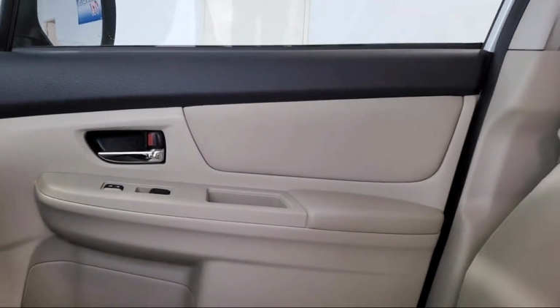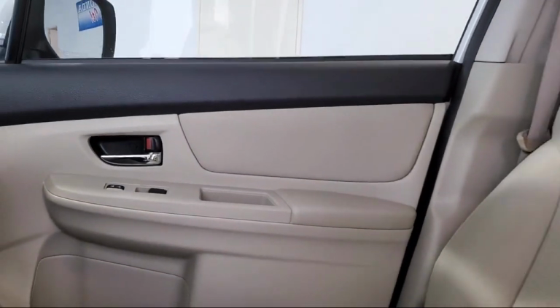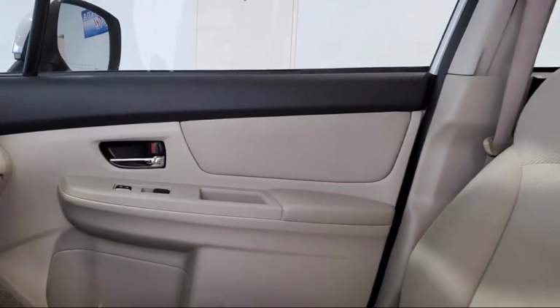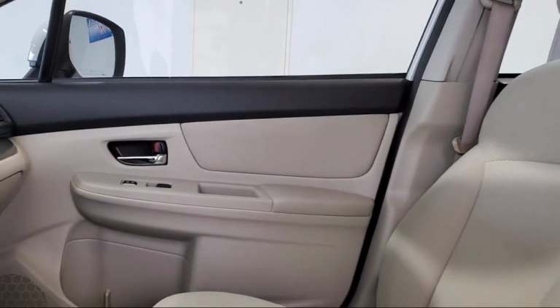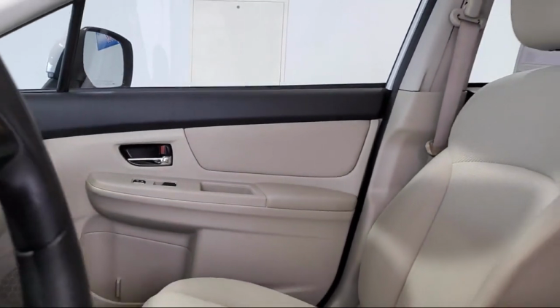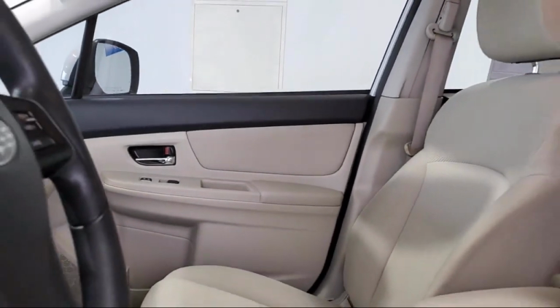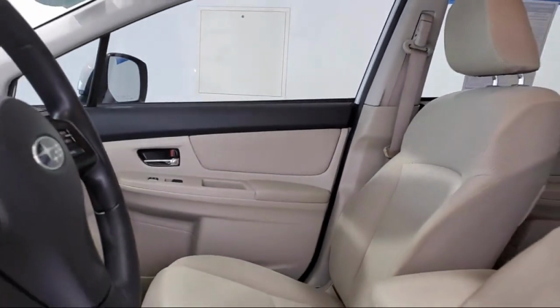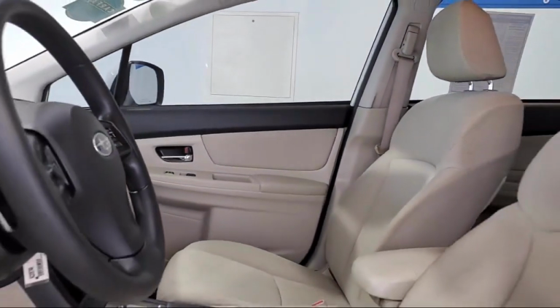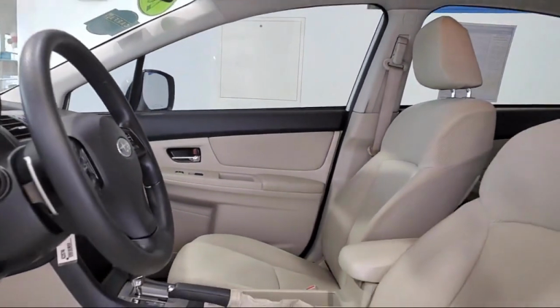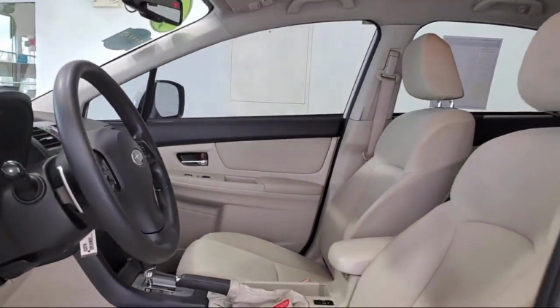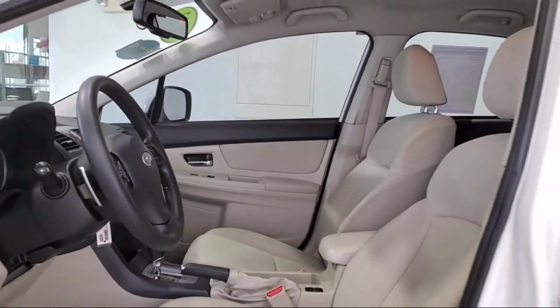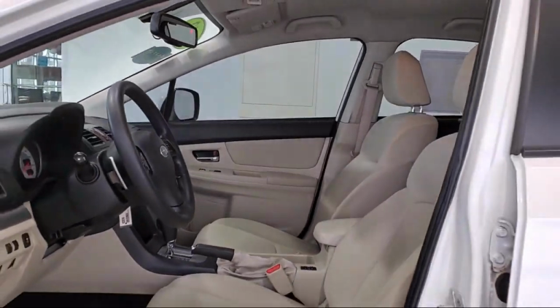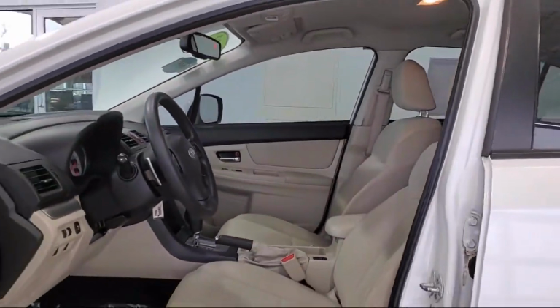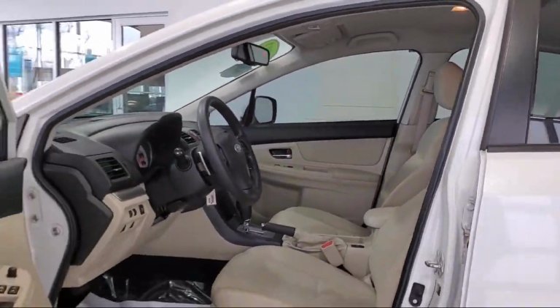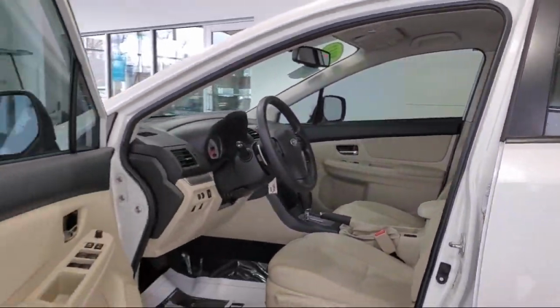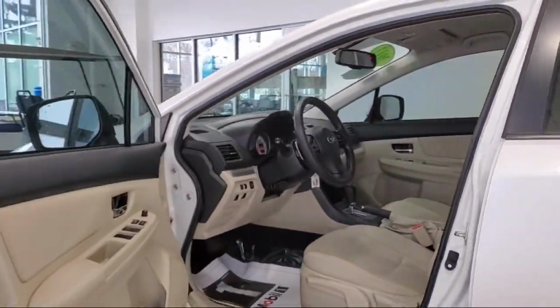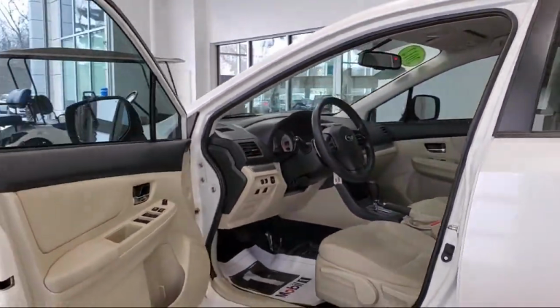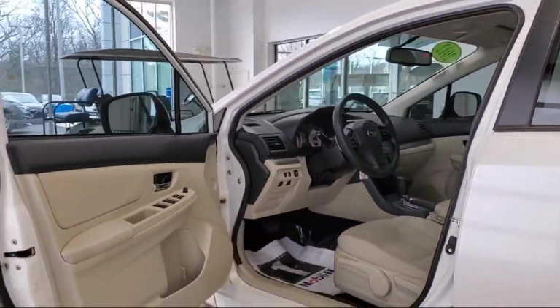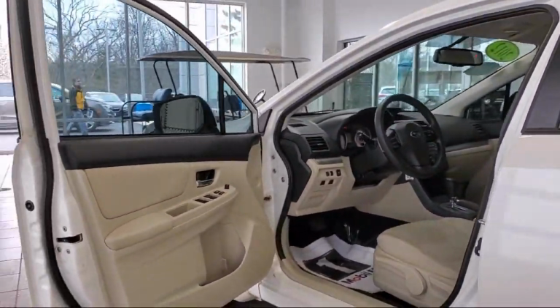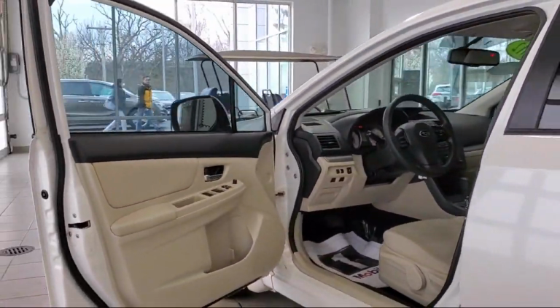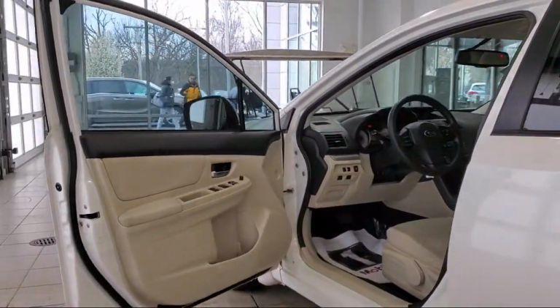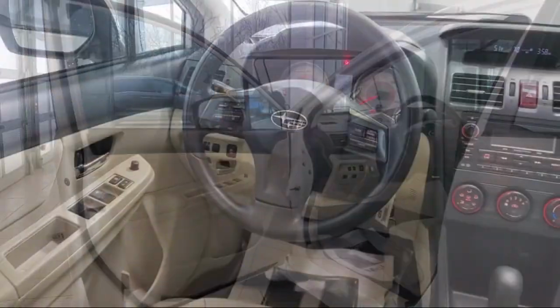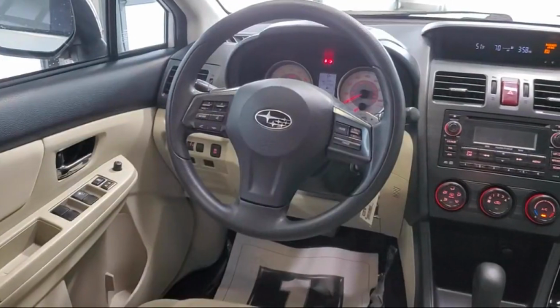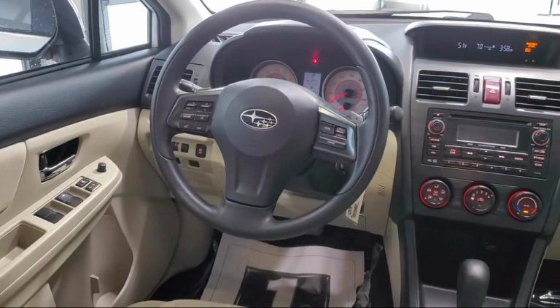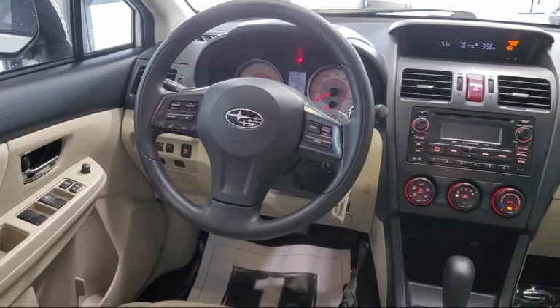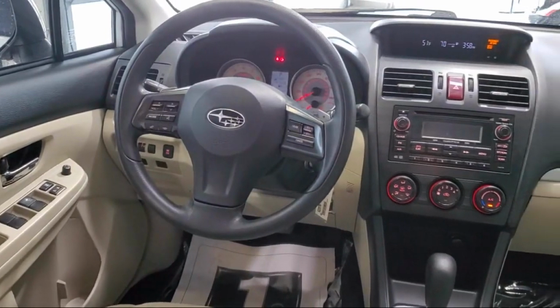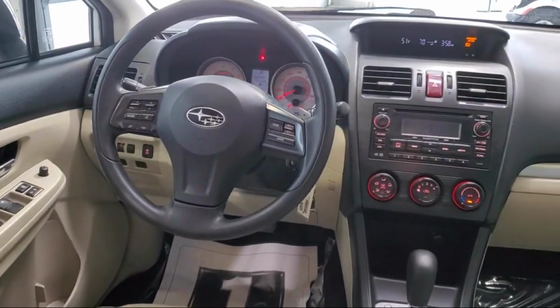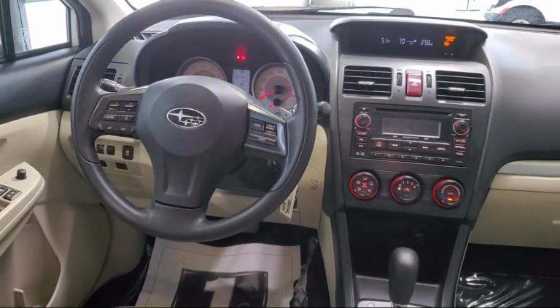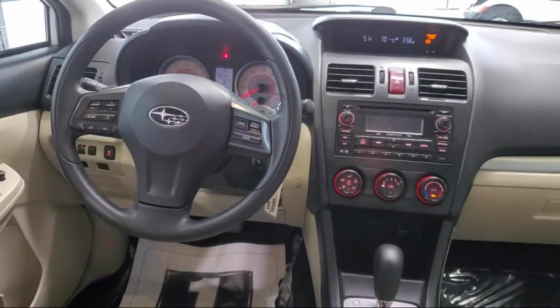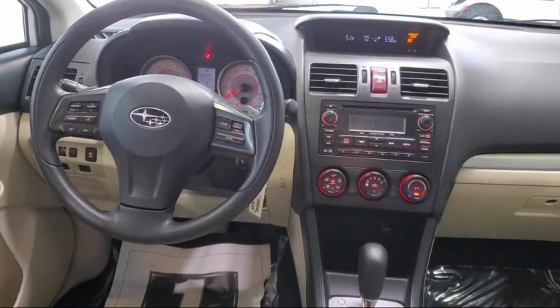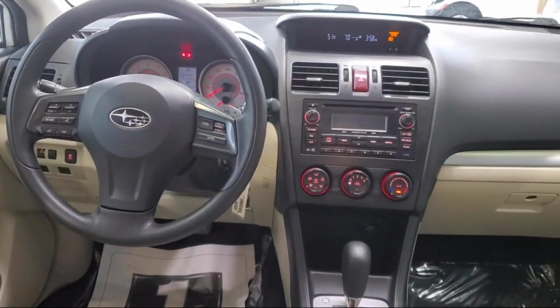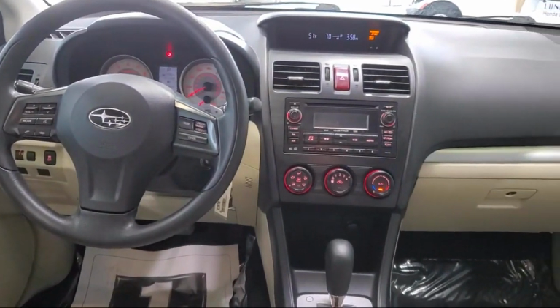Since 1964, the Lundgren Auto Group has been providing our friends and neighbors with the best purchasing experience around. We have a strong and committed sales staff with many years of experience satisfying our customers' needs.